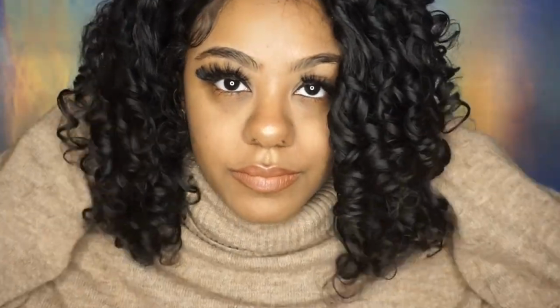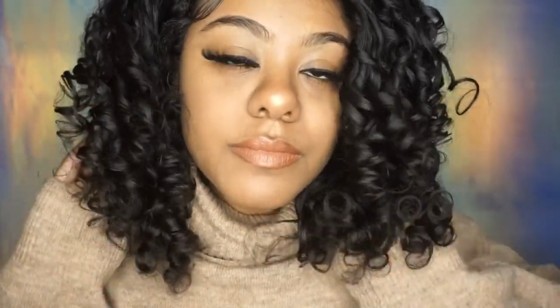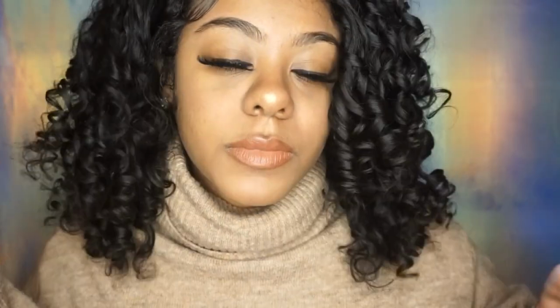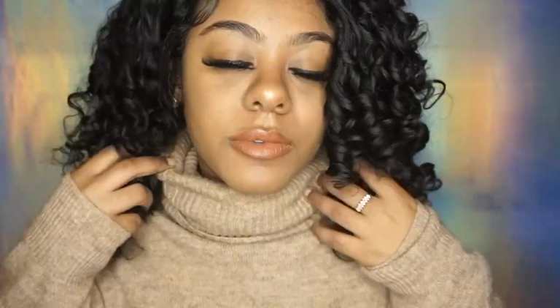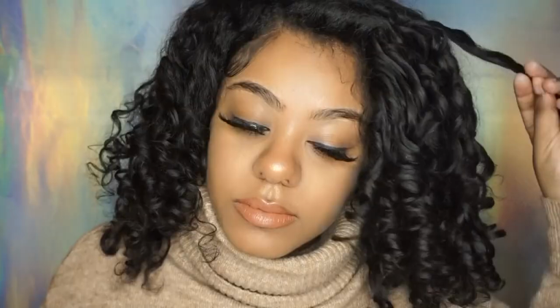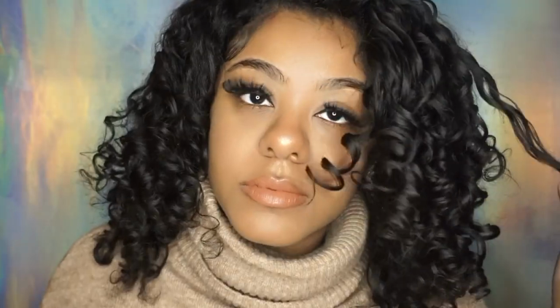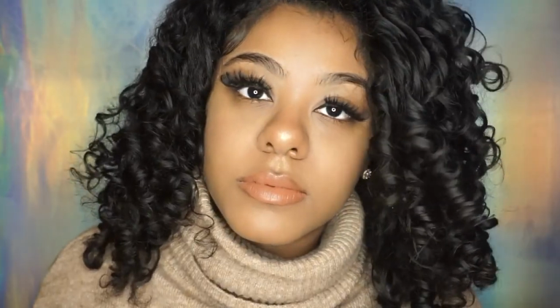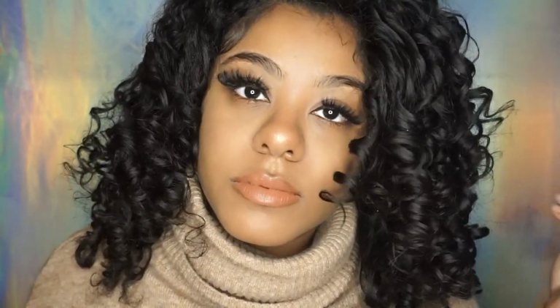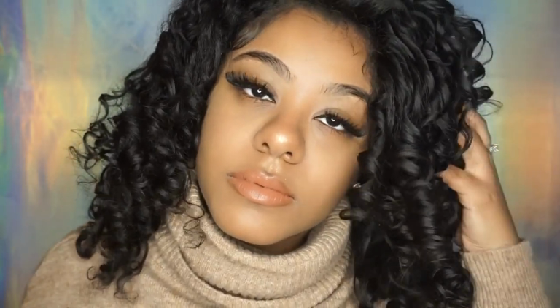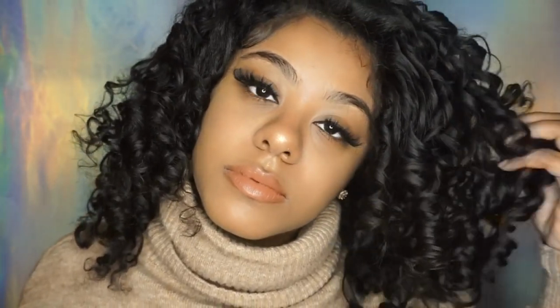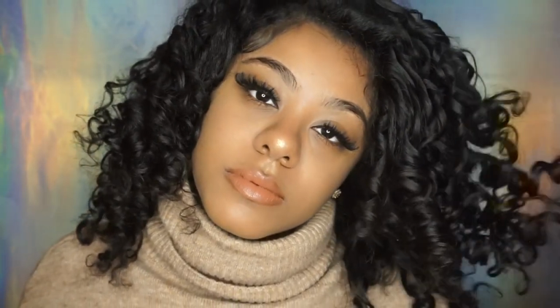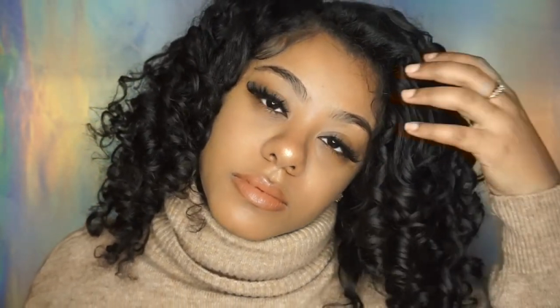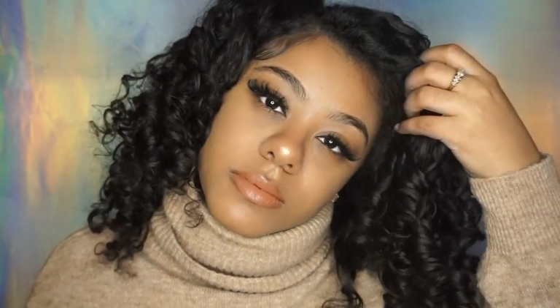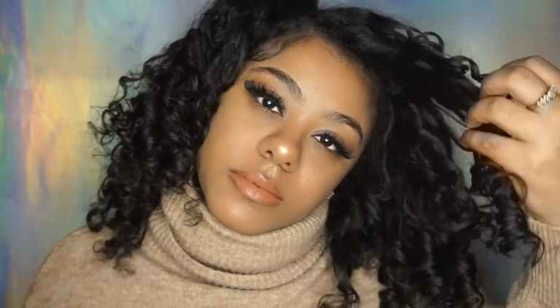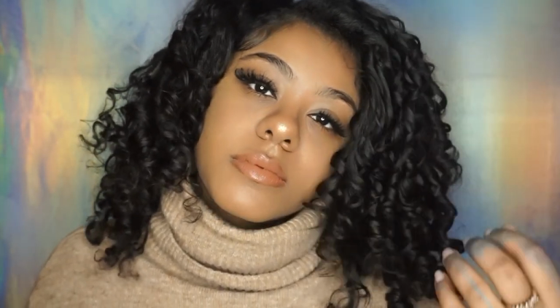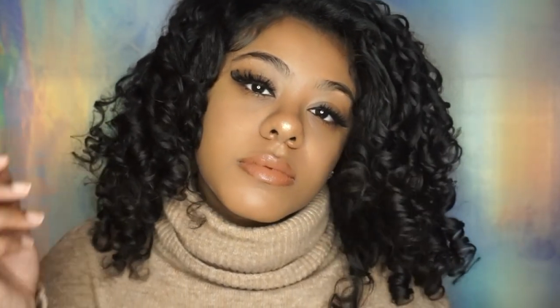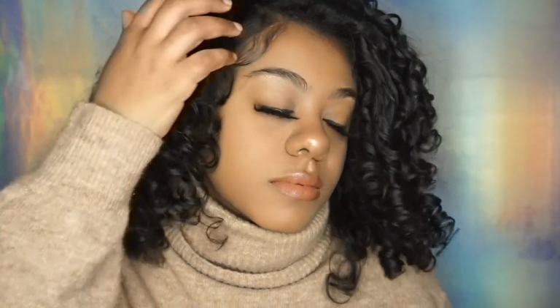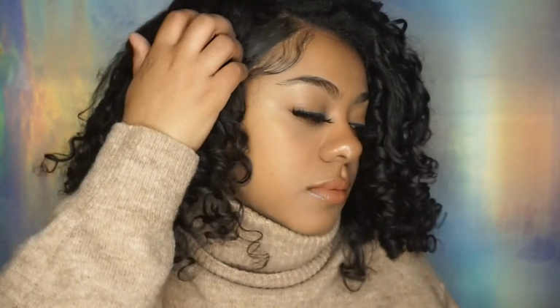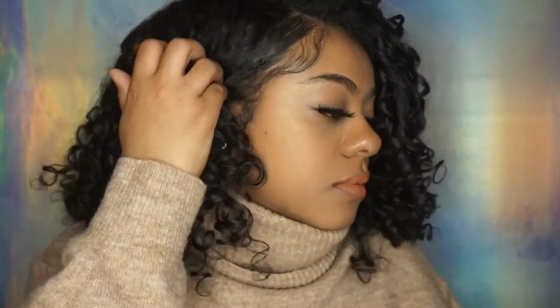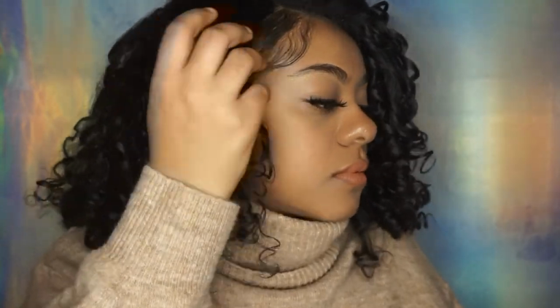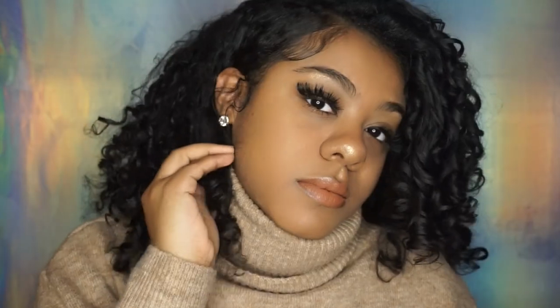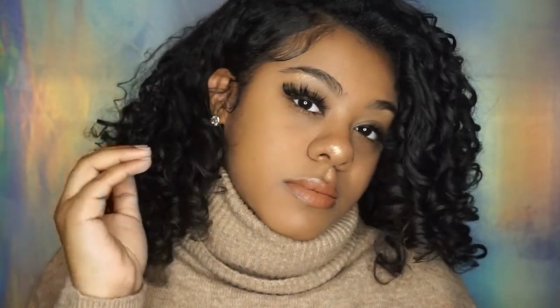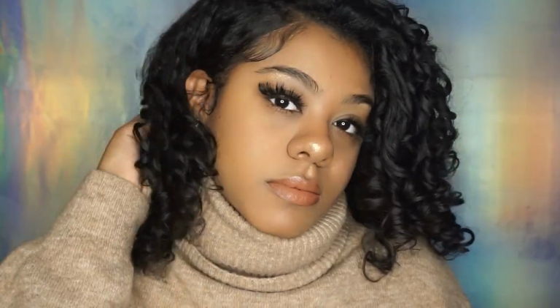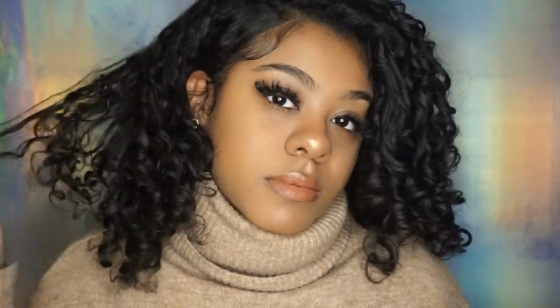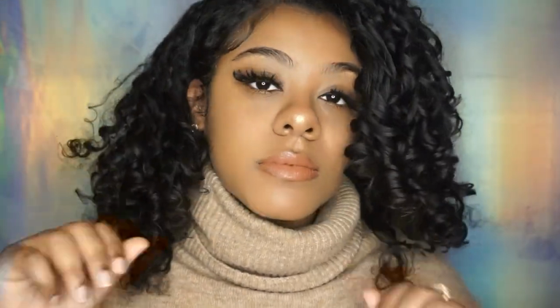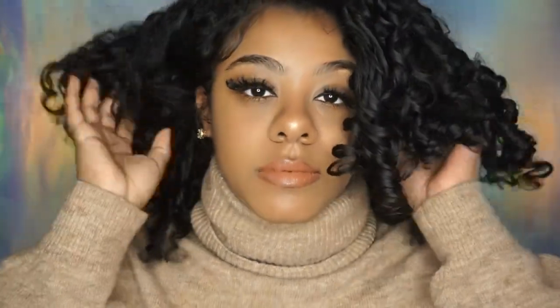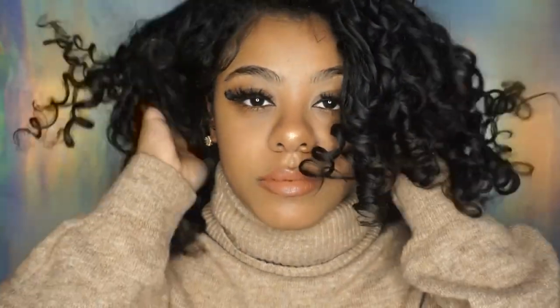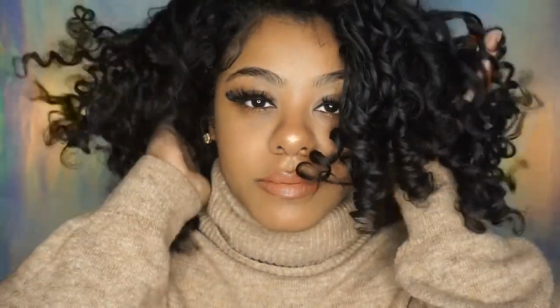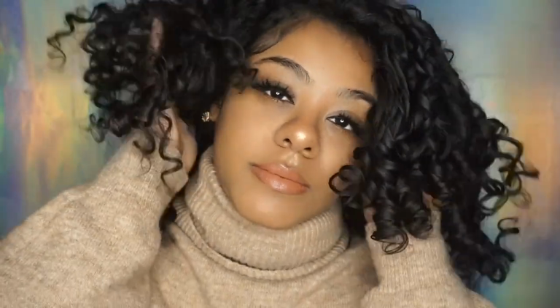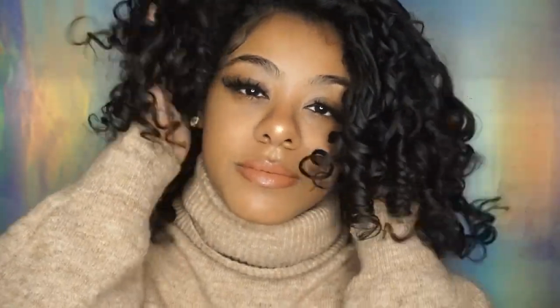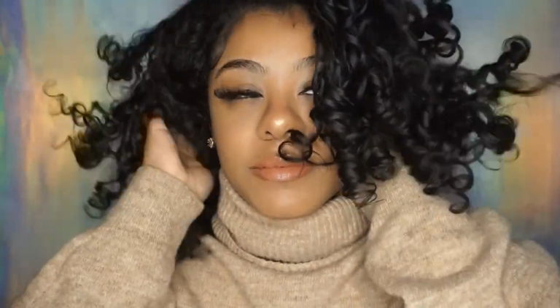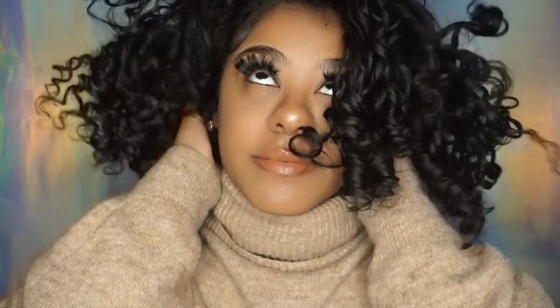This is my hair the next day. All I did was put it in a pineapple and put it in my satin bonnet overnight, and as you can see, second-day hair is always better. Thank you guys for watching!